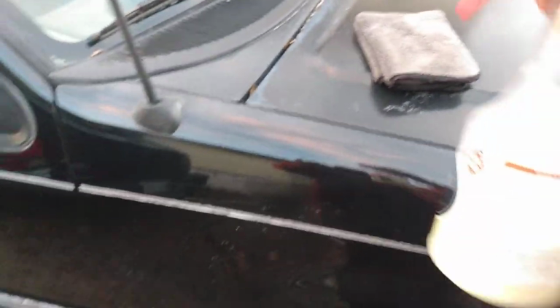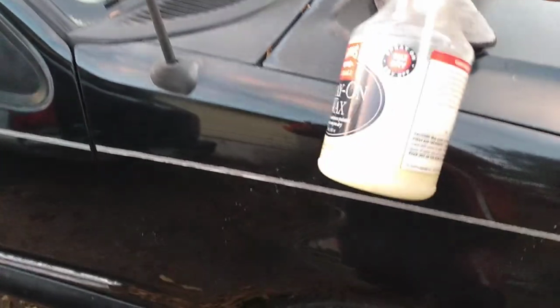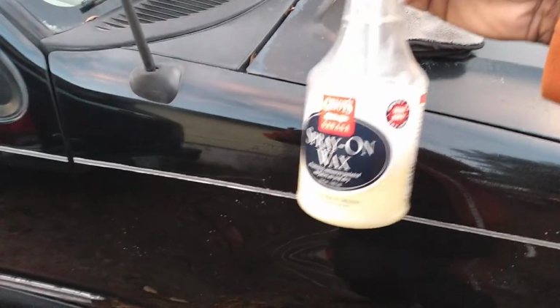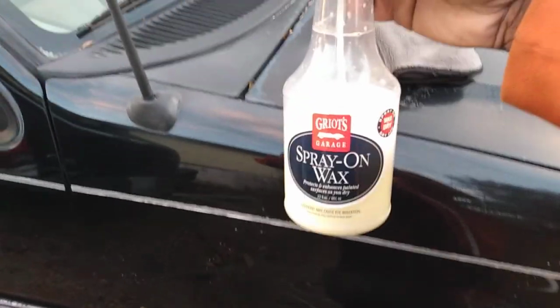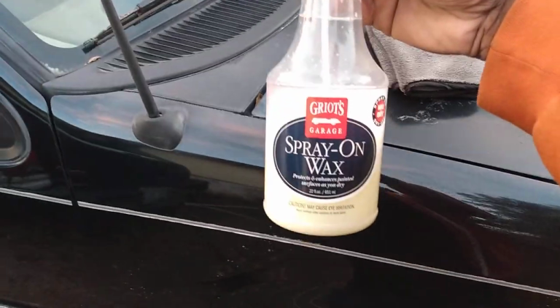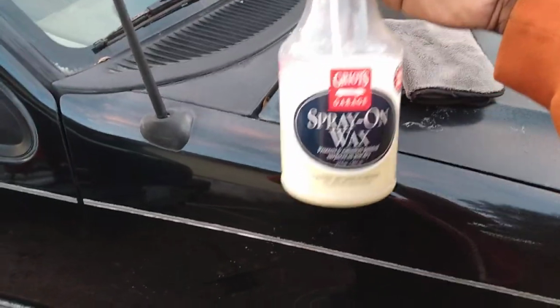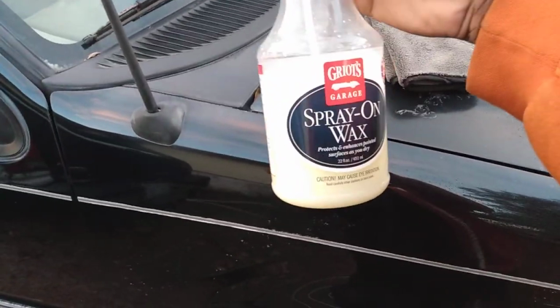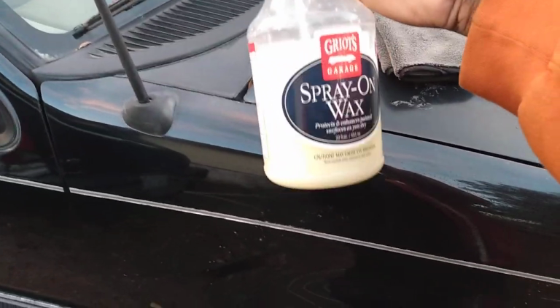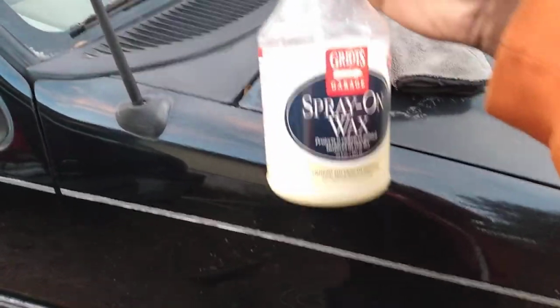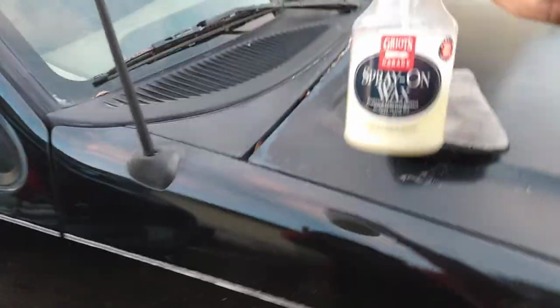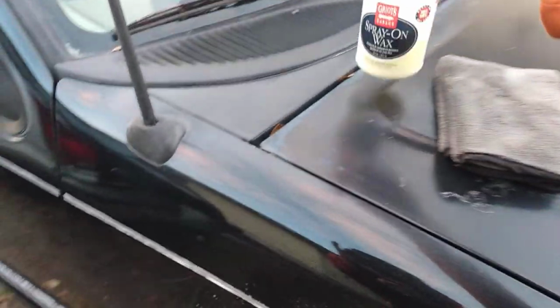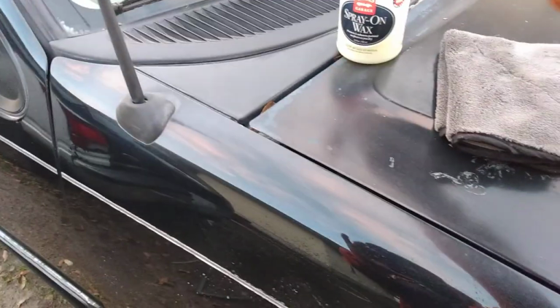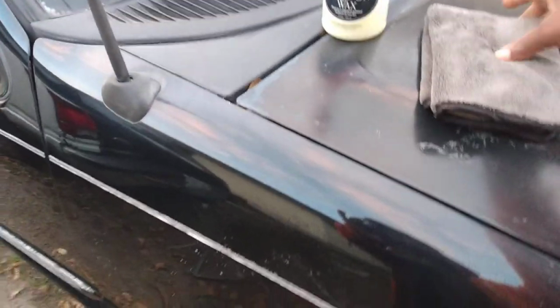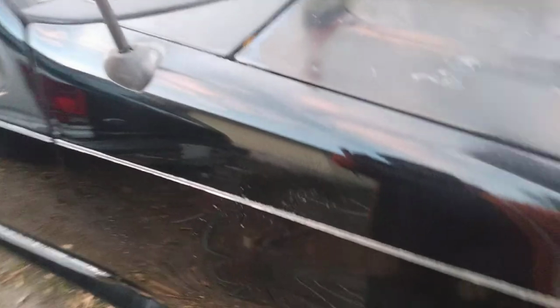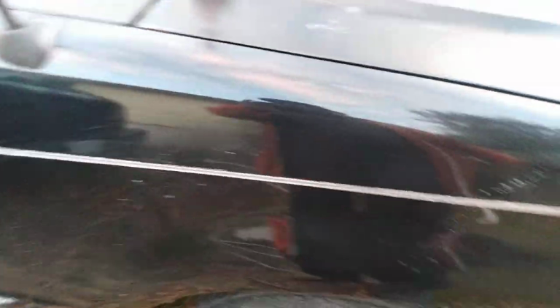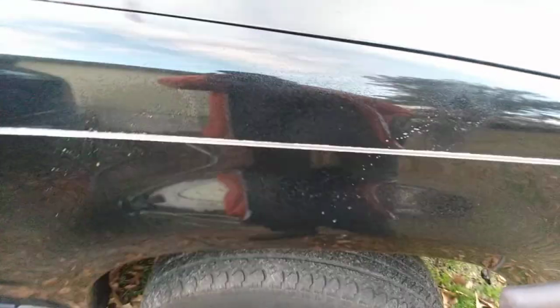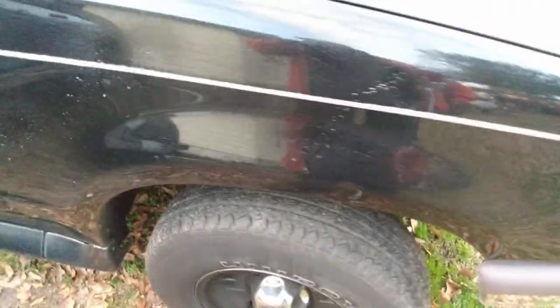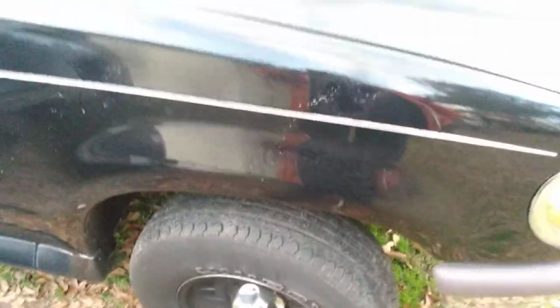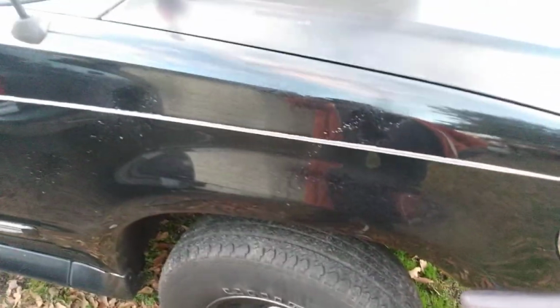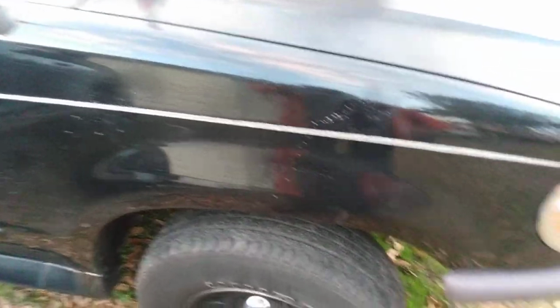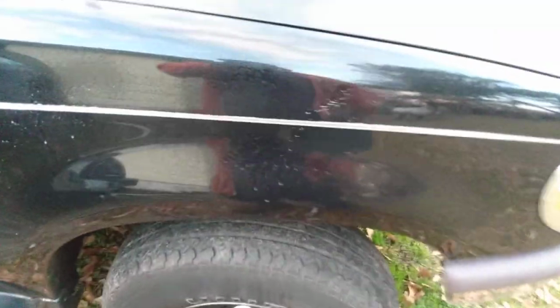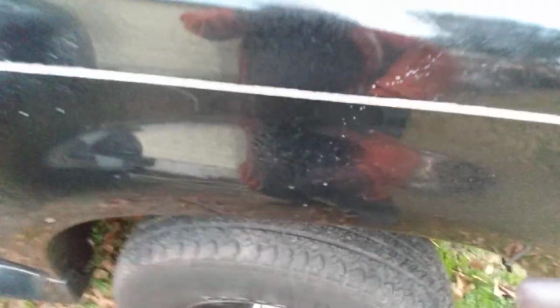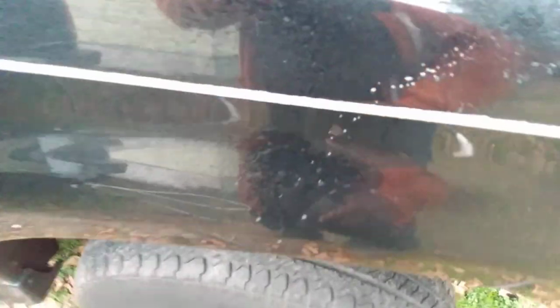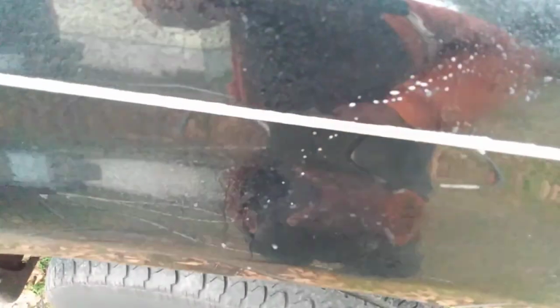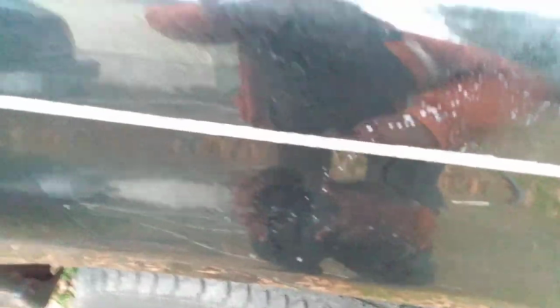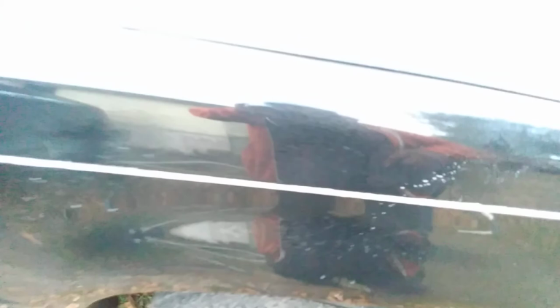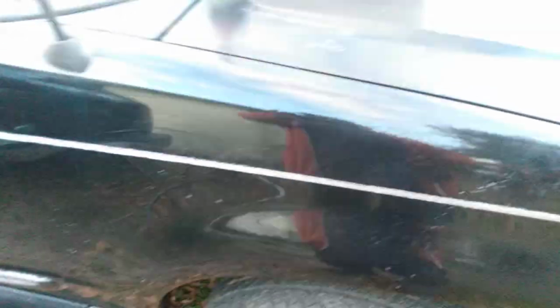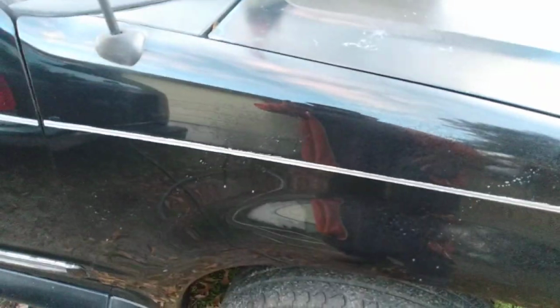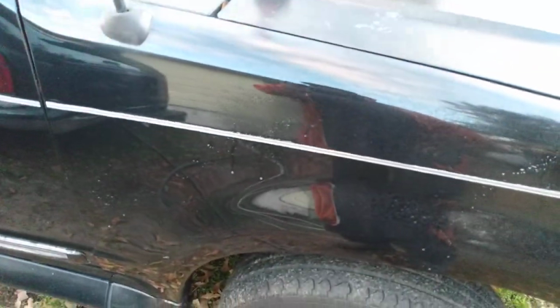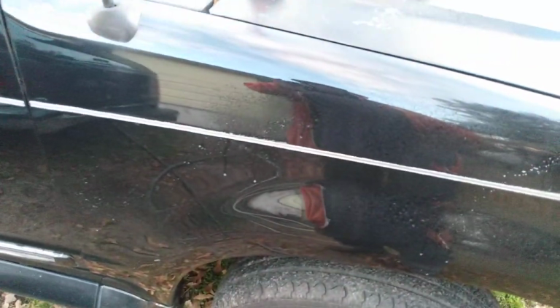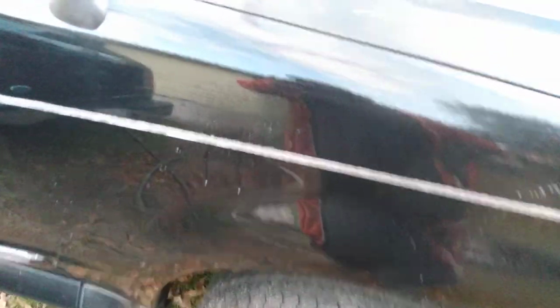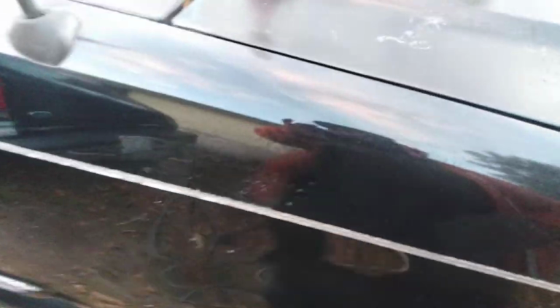Grills Garage — we have some really good sprays on the vehicle. Think about cars too much. All right, so let's go ahead and hit it.